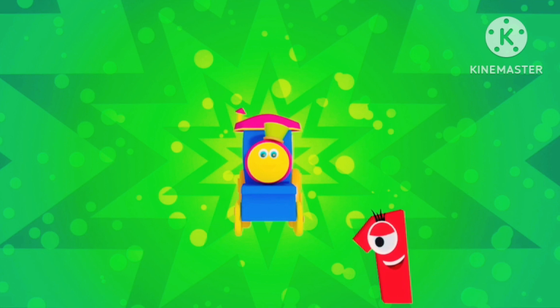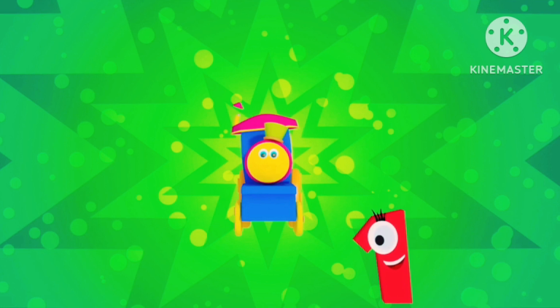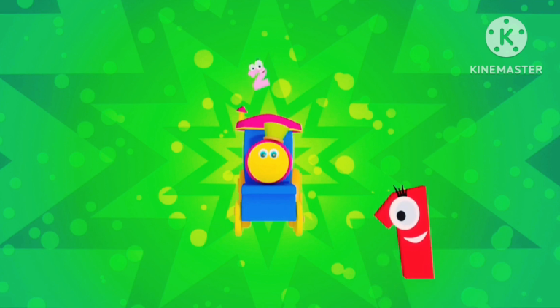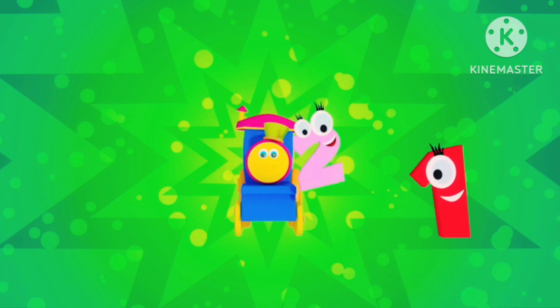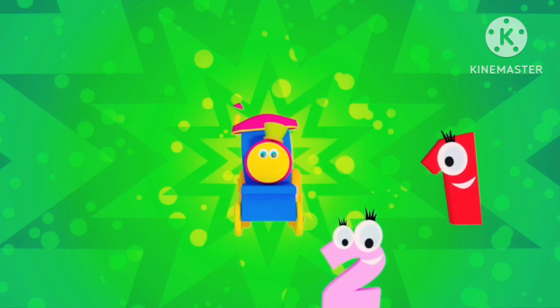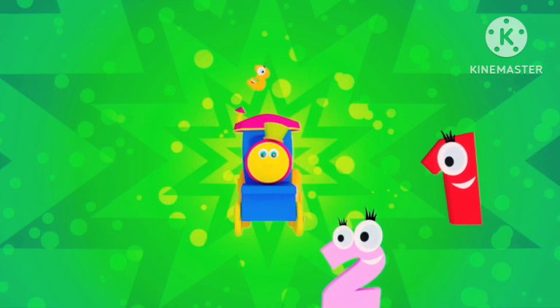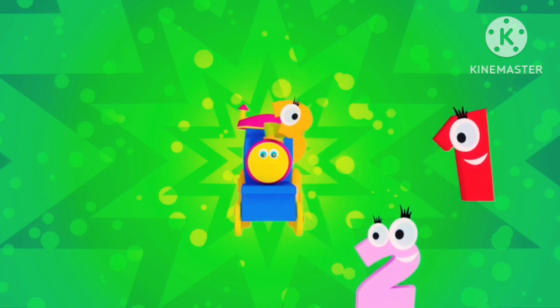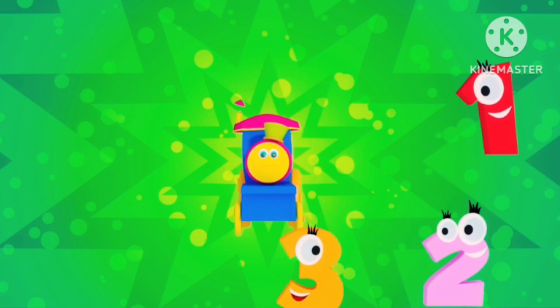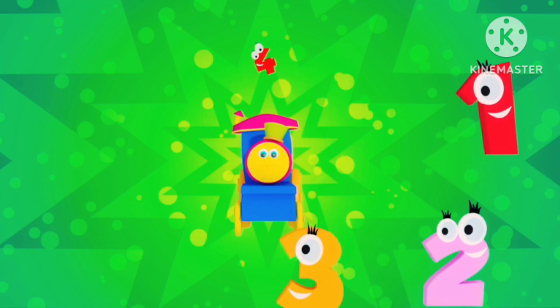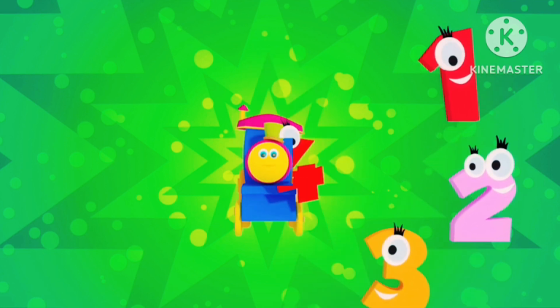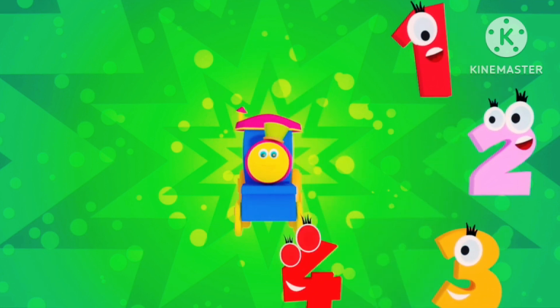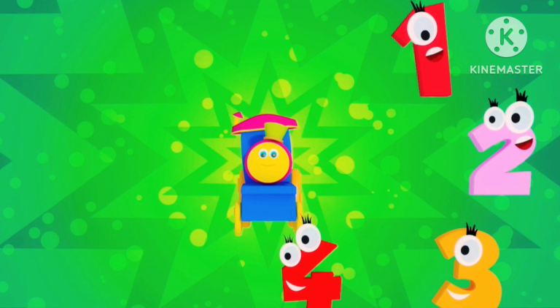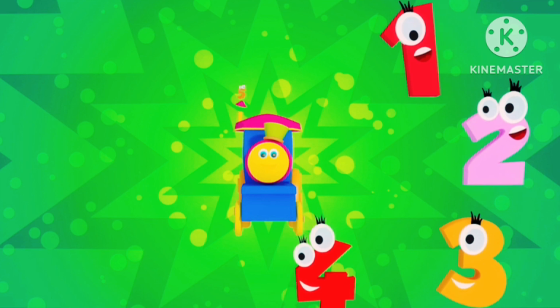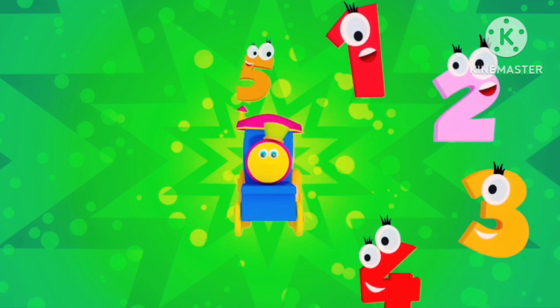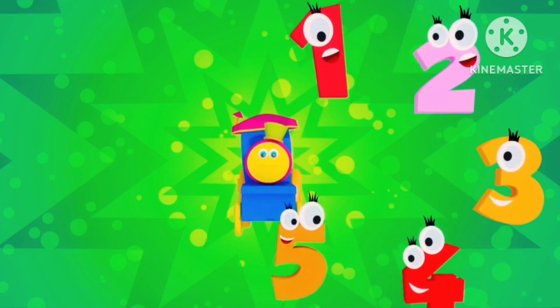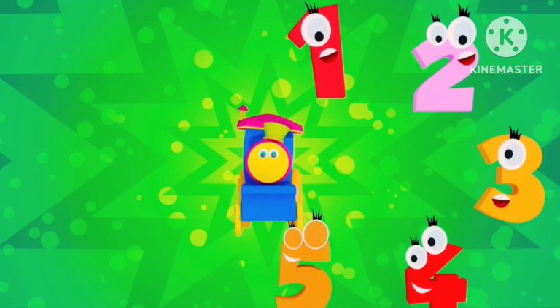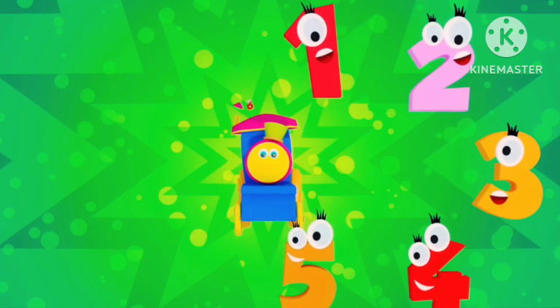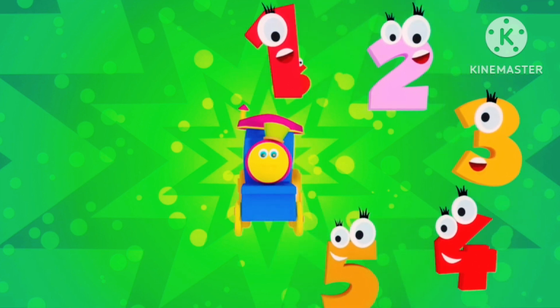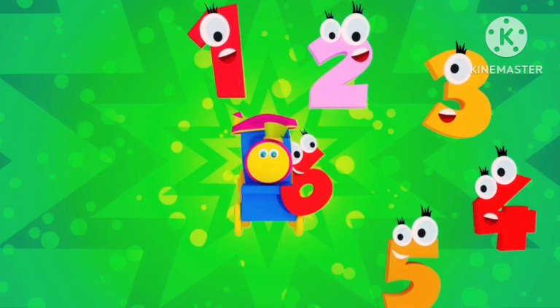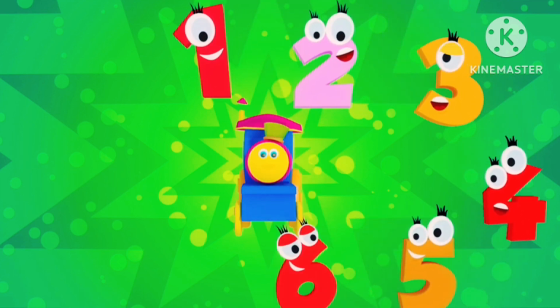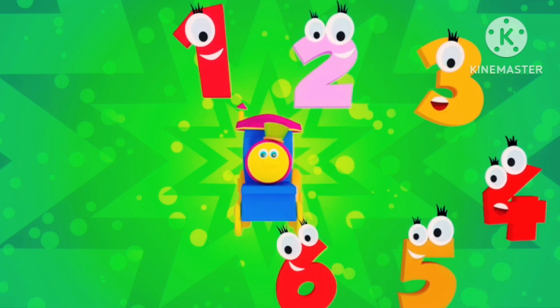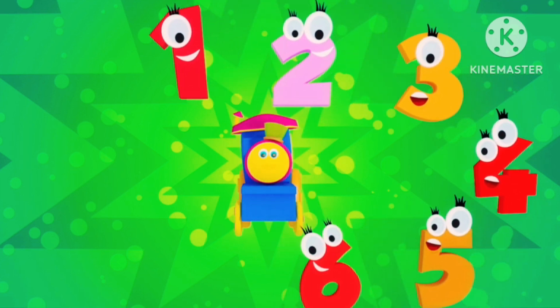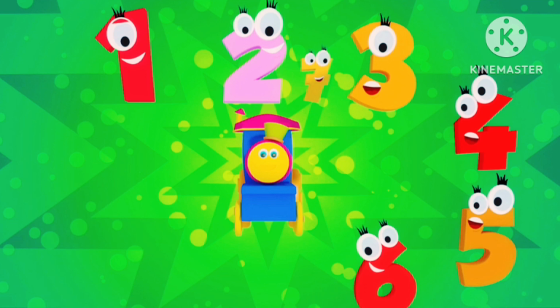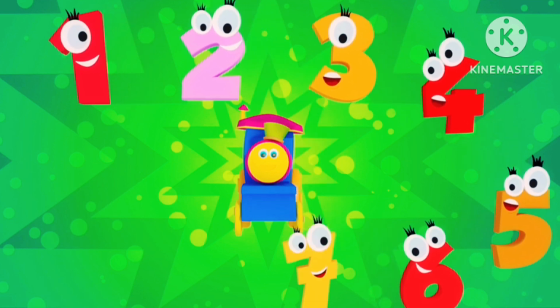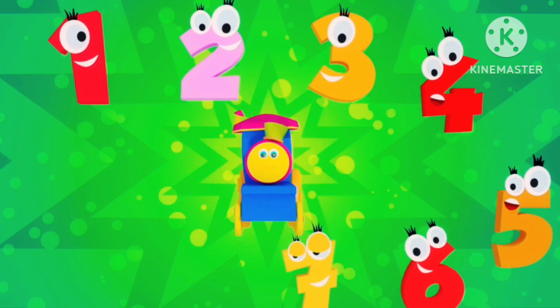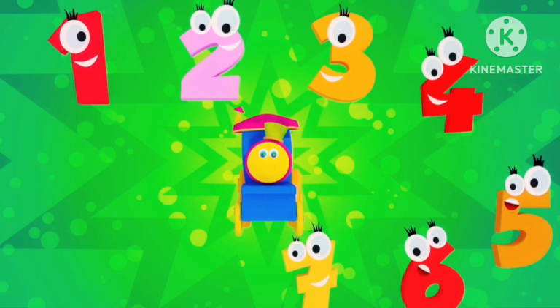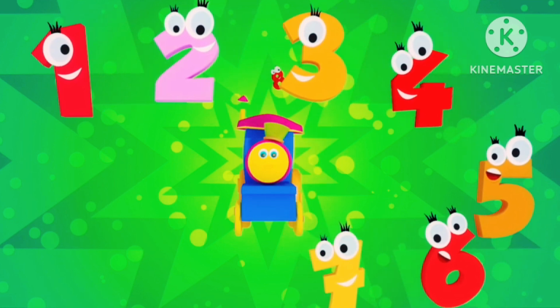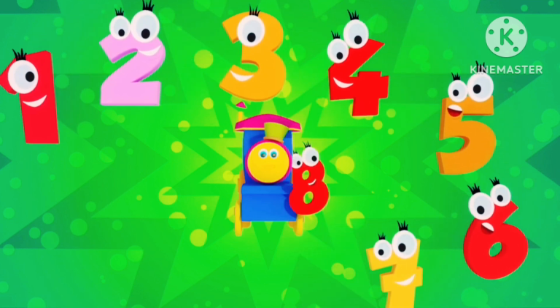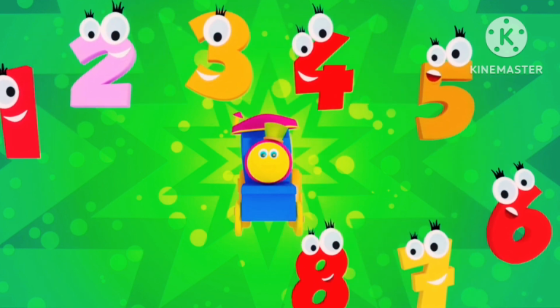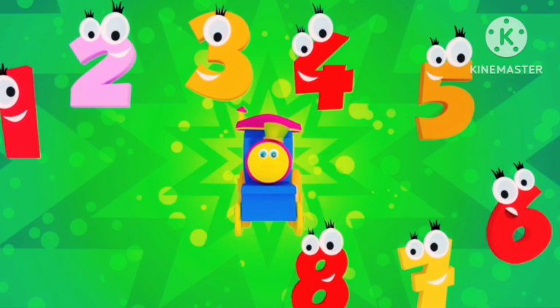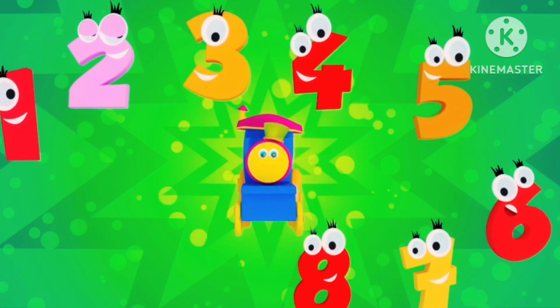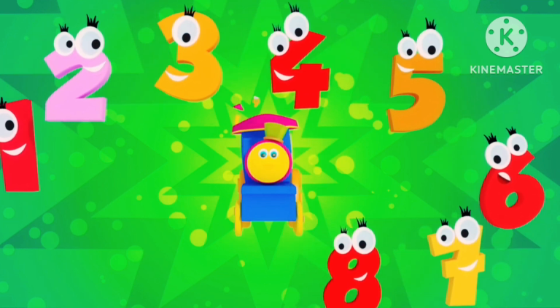Did you enjoy that? Come back soon. Thanks for watching. Like and subscribe, and please press the bell icon for notifications.